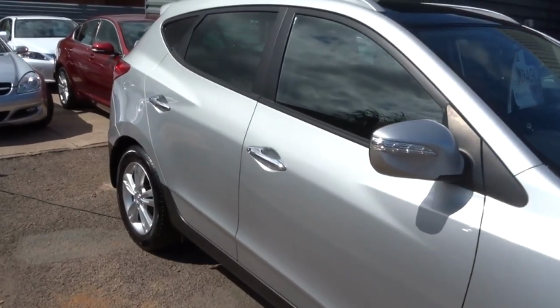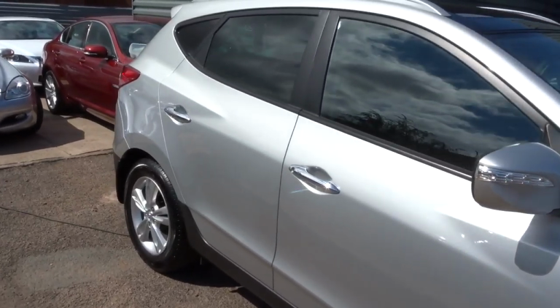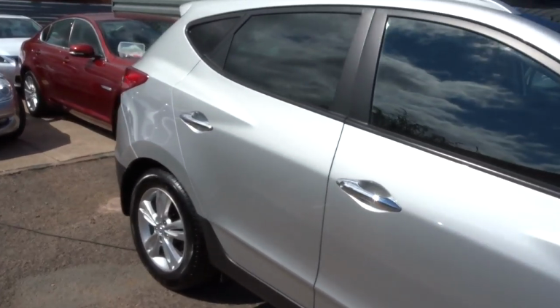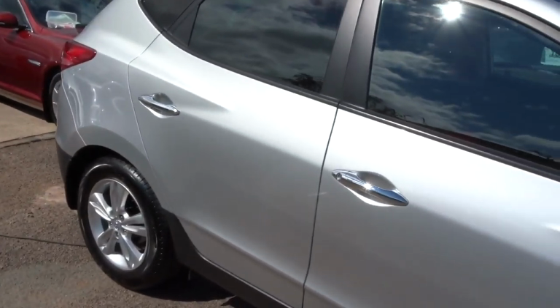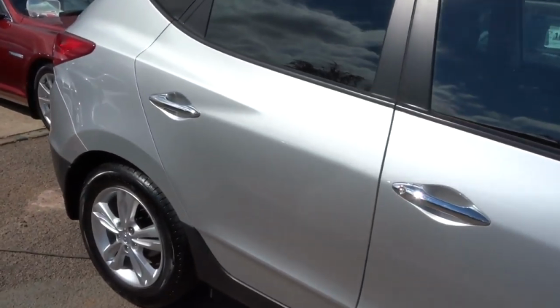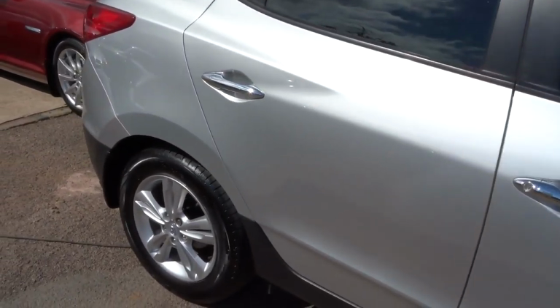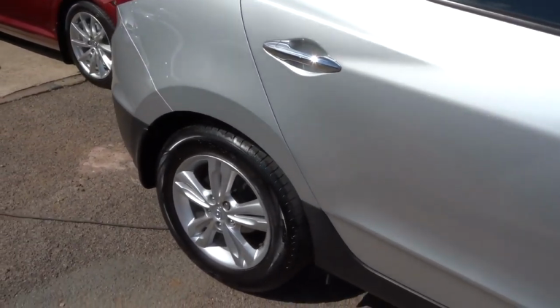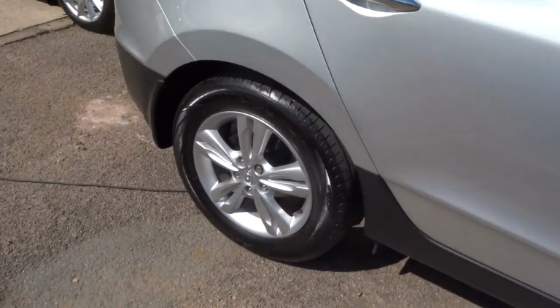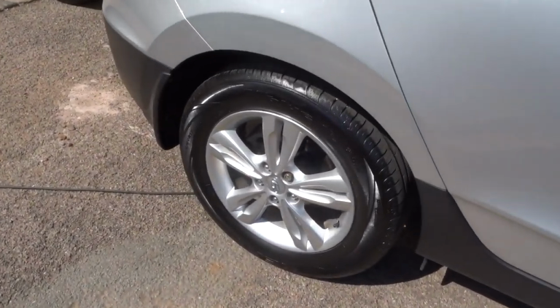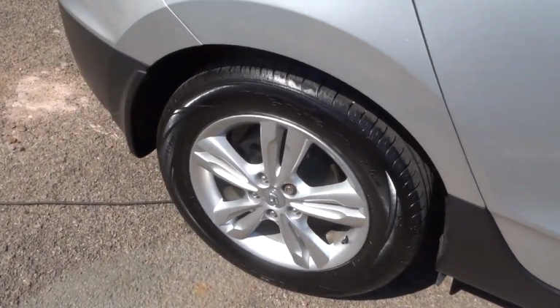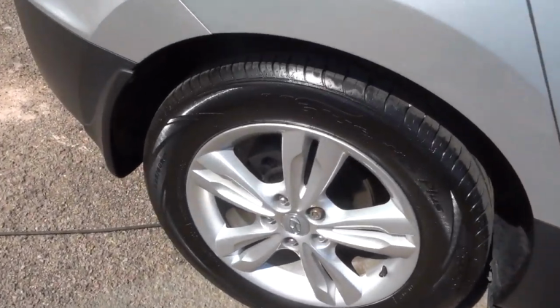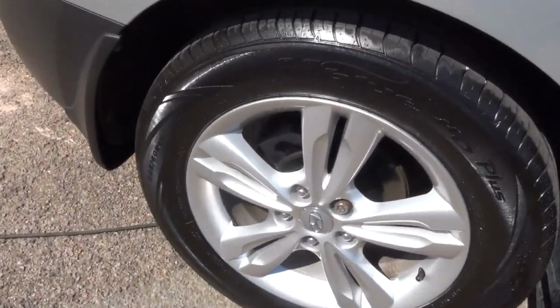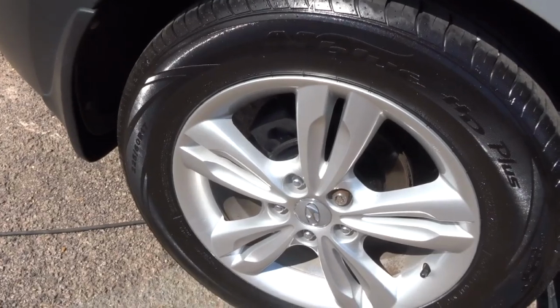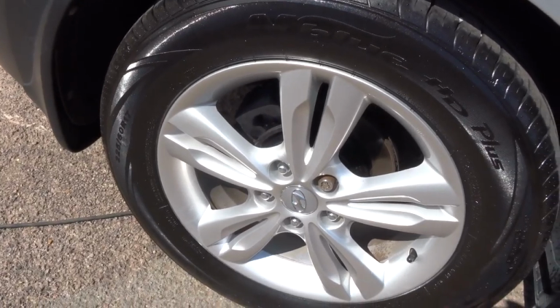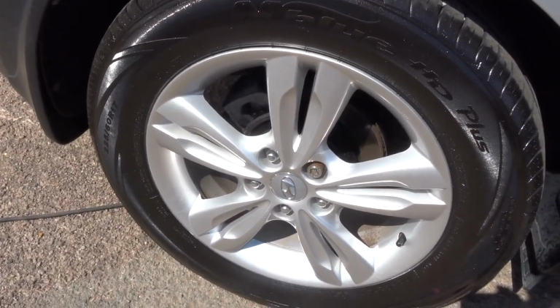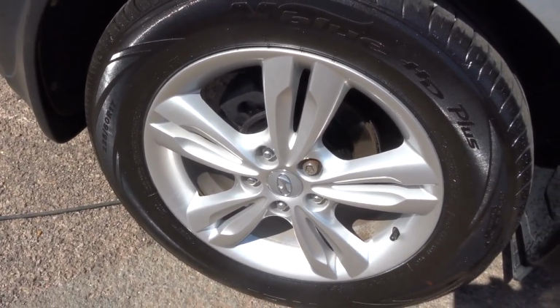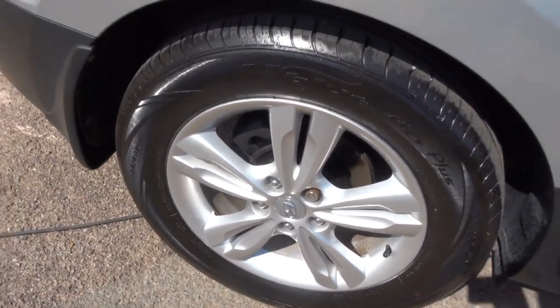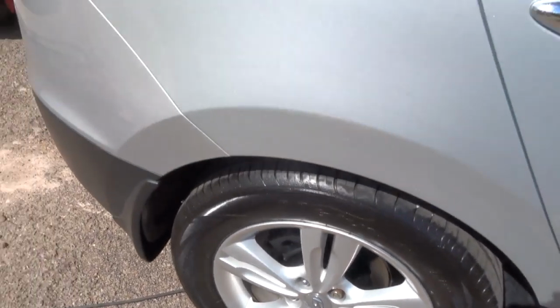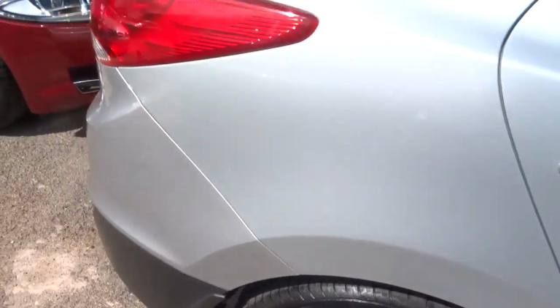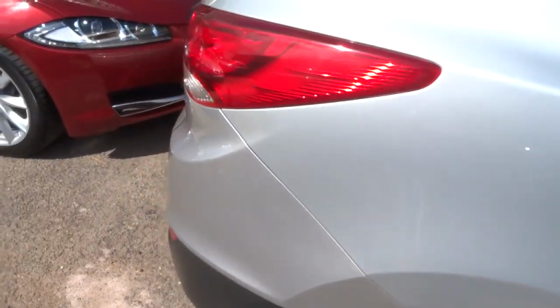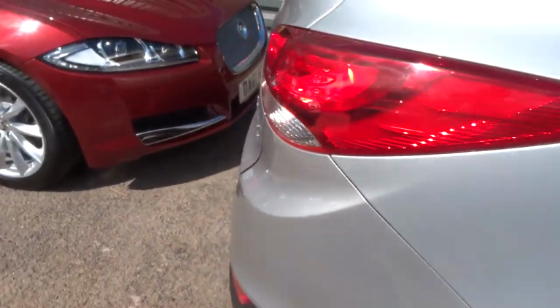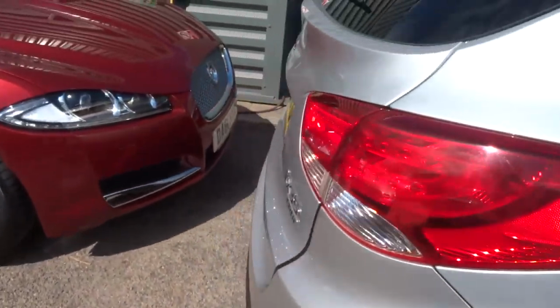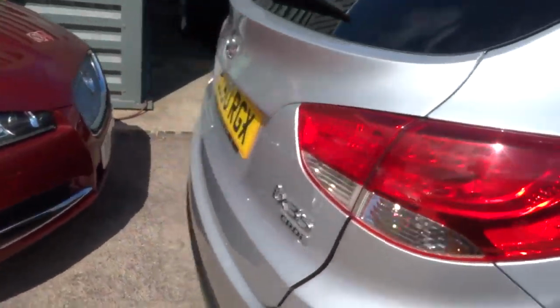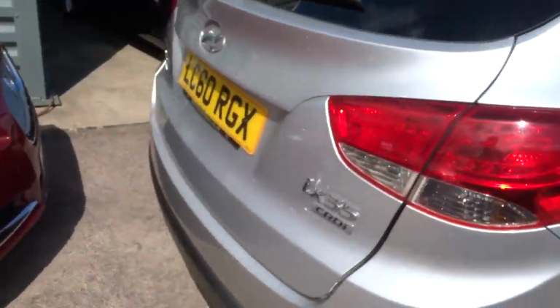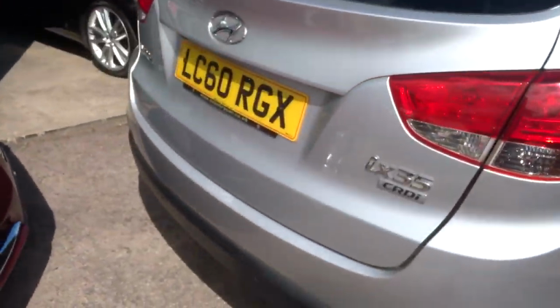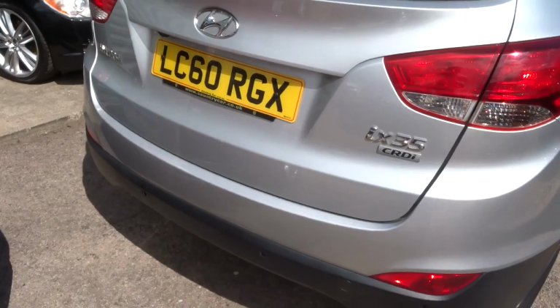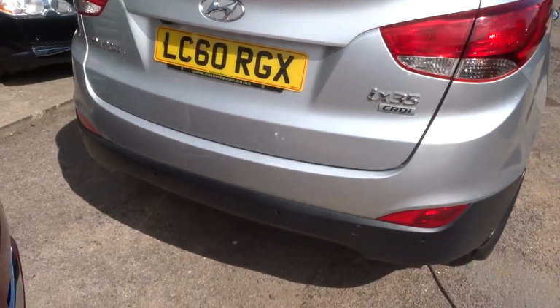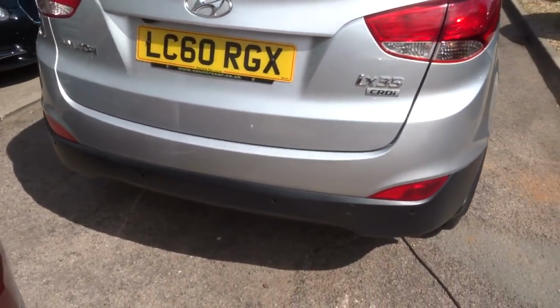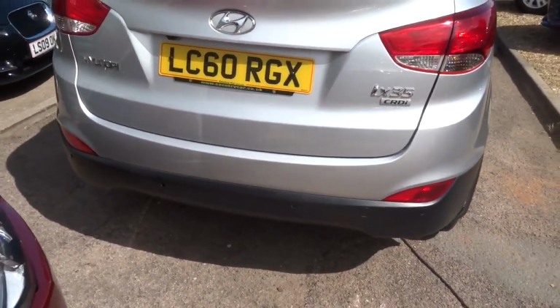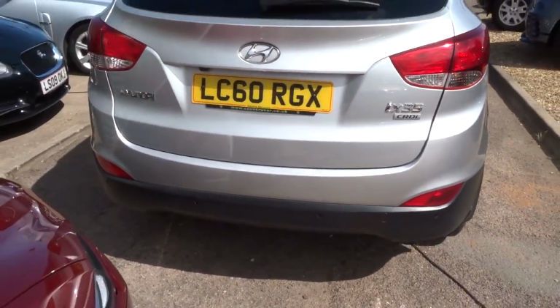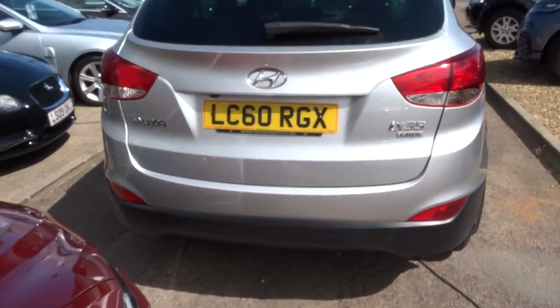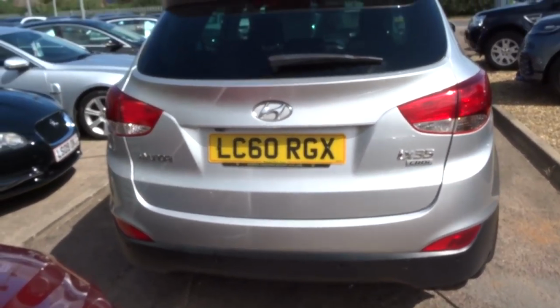So we've got privacy glass, gorgeous multi-spoke alloys in great condition the whole way around. We've also got a reversing camera and parking guide.